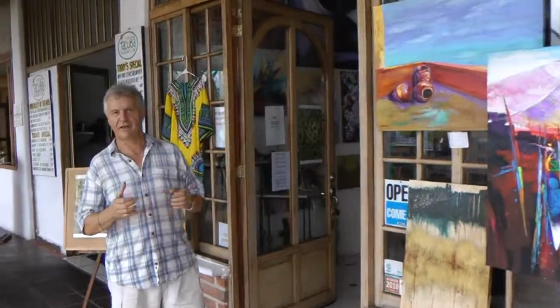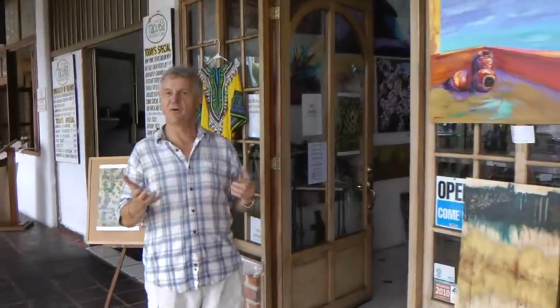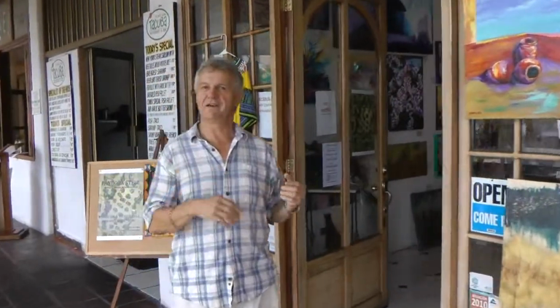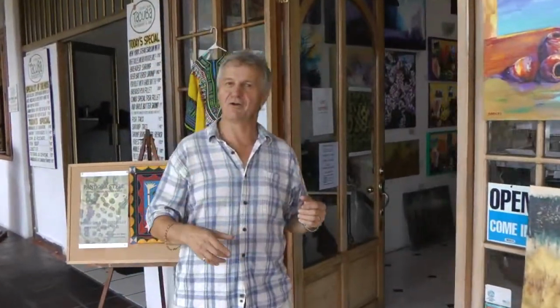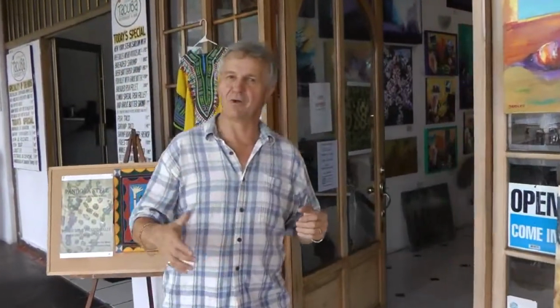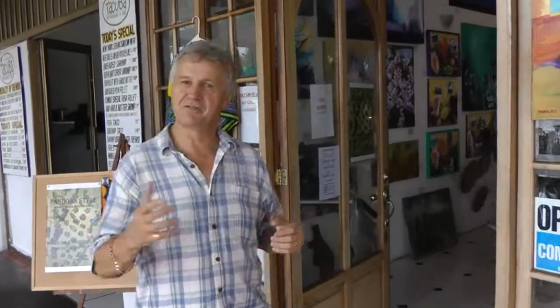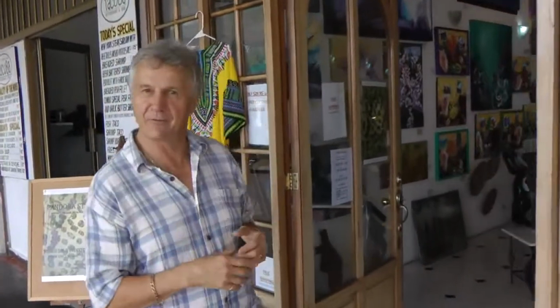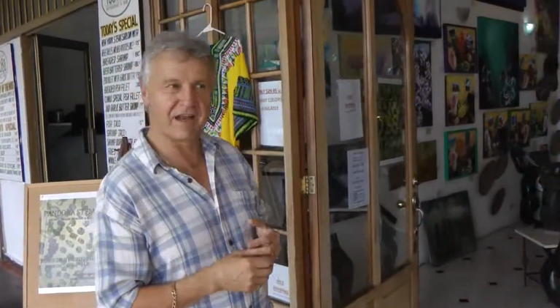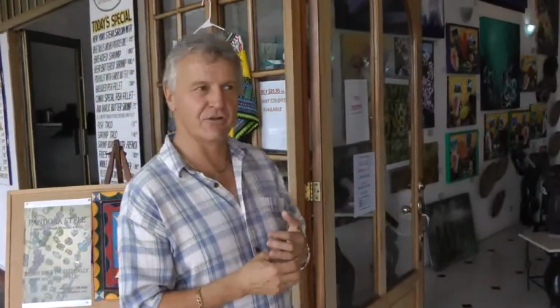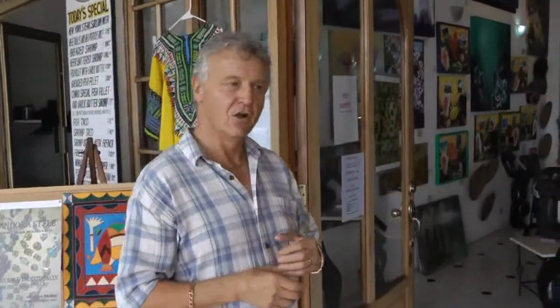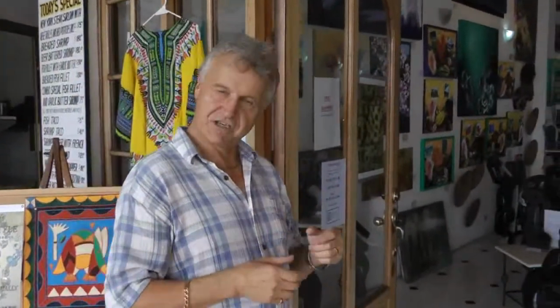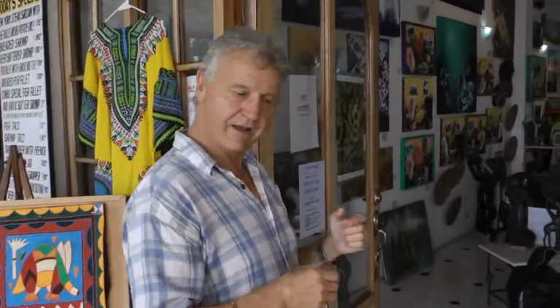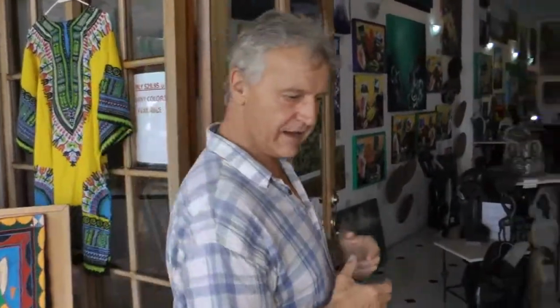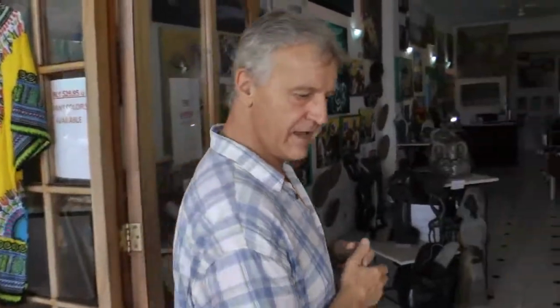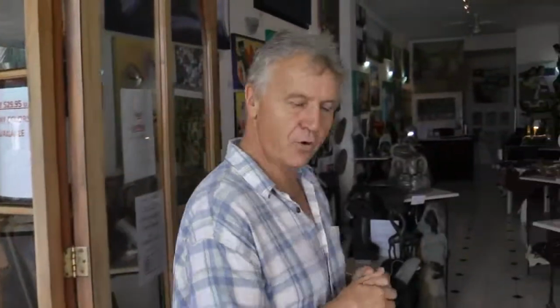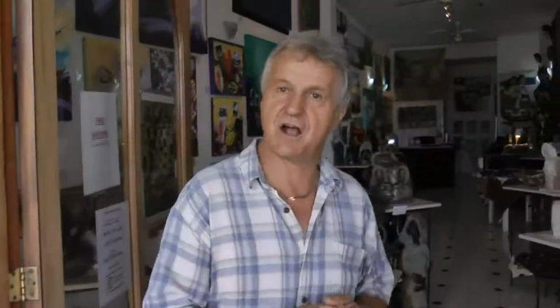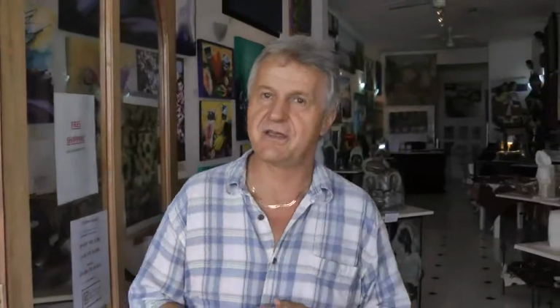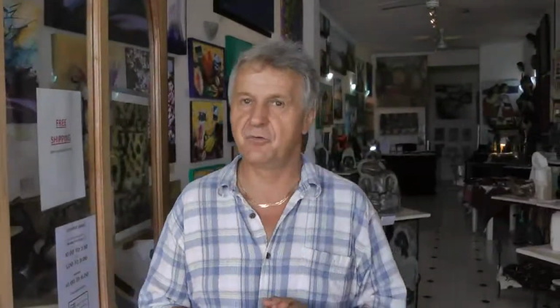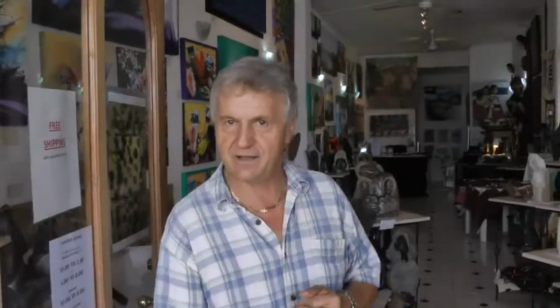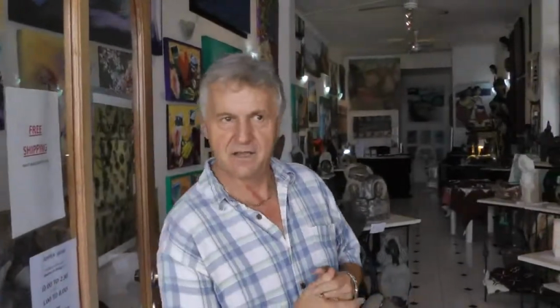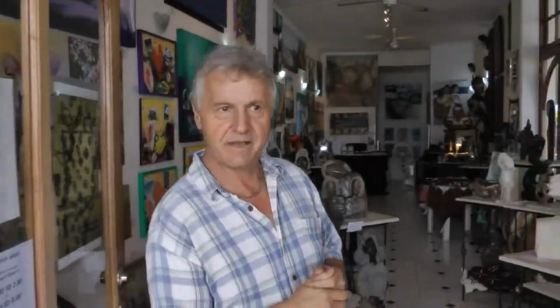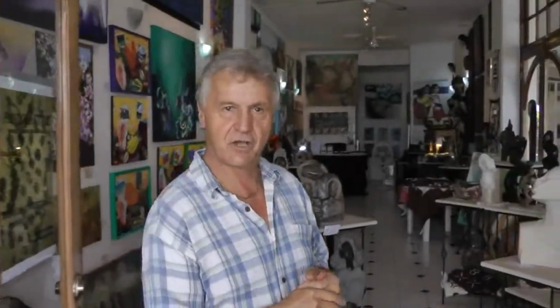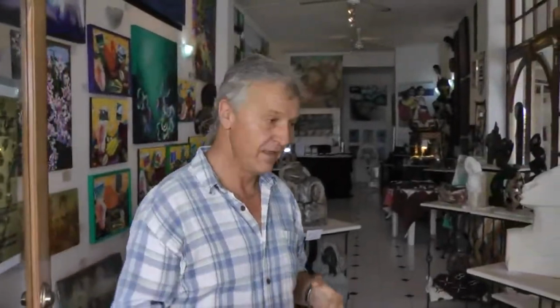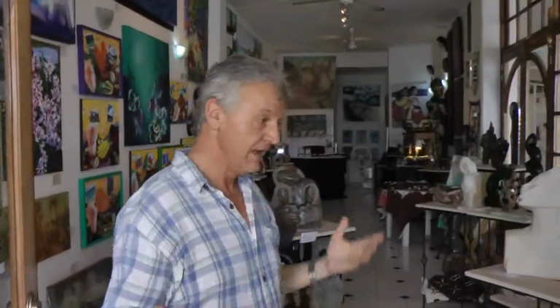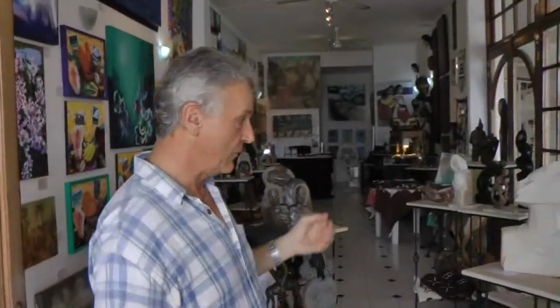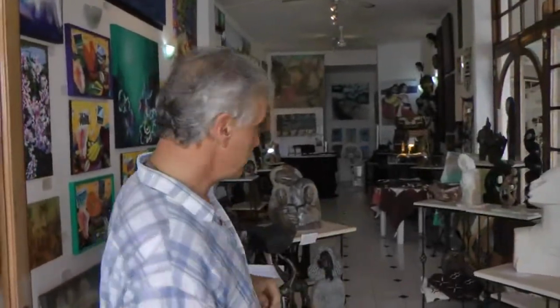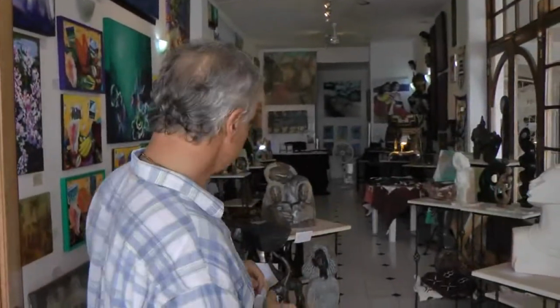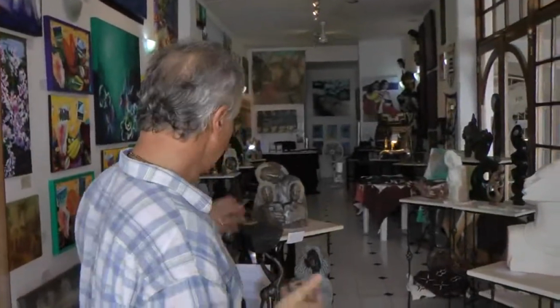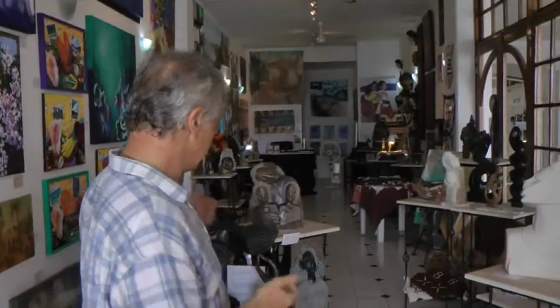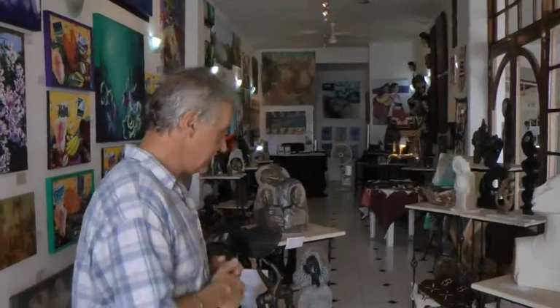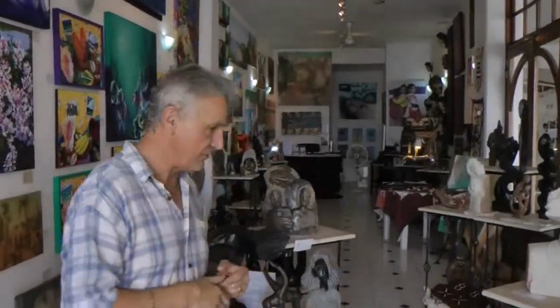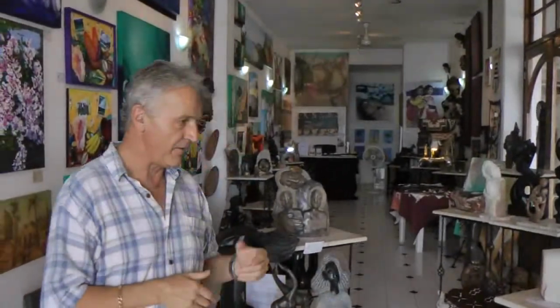Good morning and welcome to Gallery International. We're situated in Puerto Vallarta, in the marina, in Mexico. Welcome to our gallery and here we are.